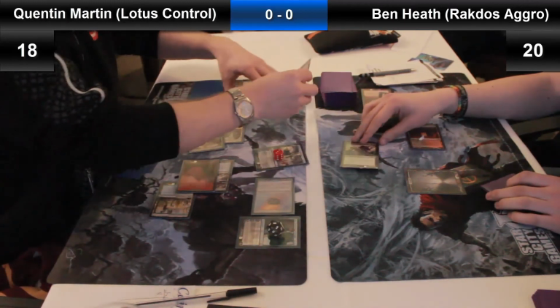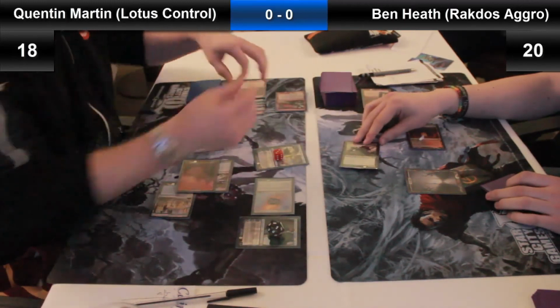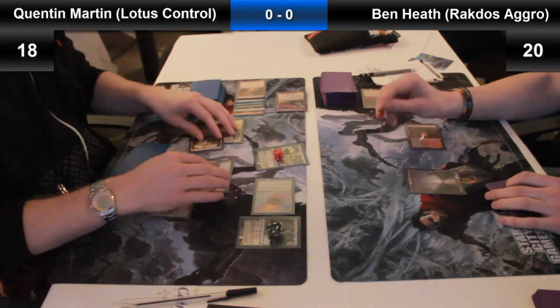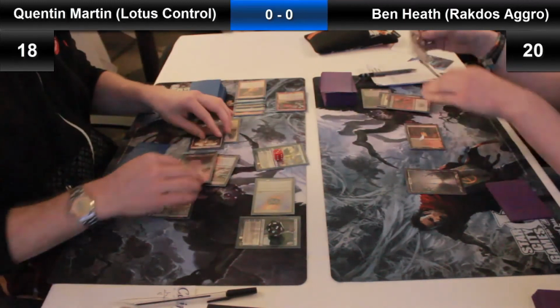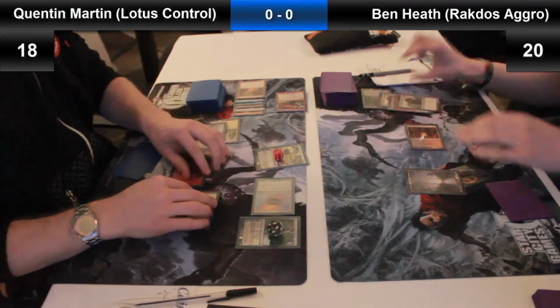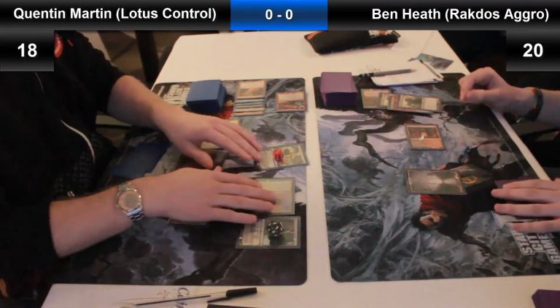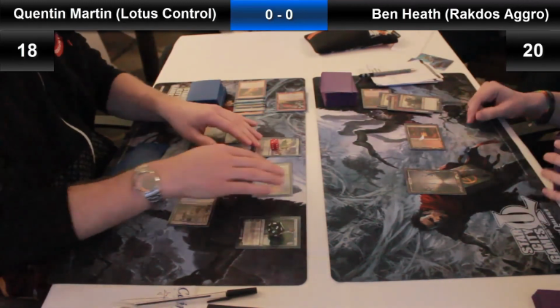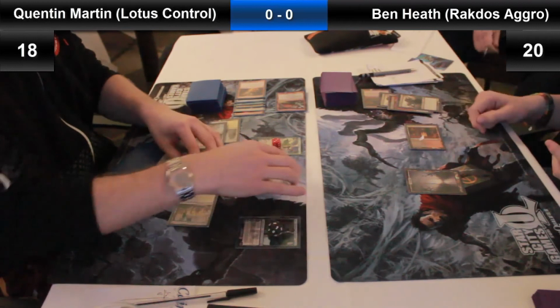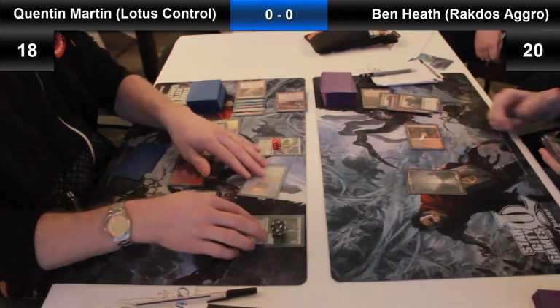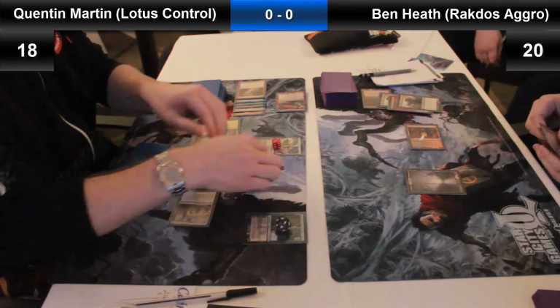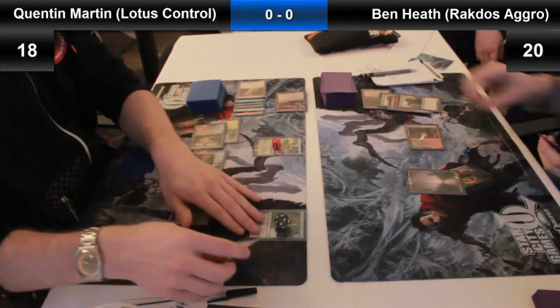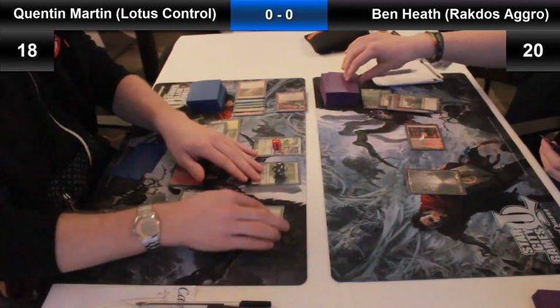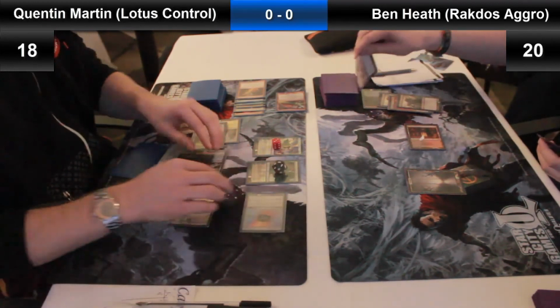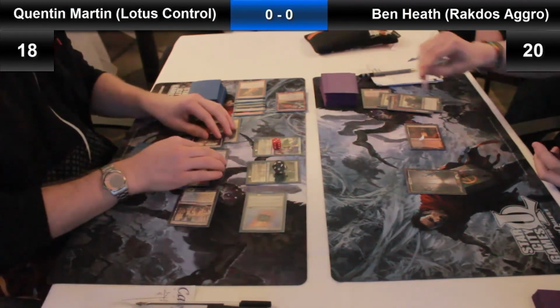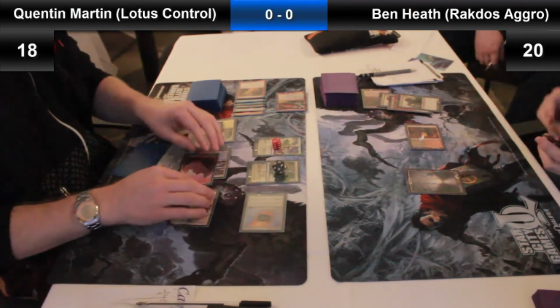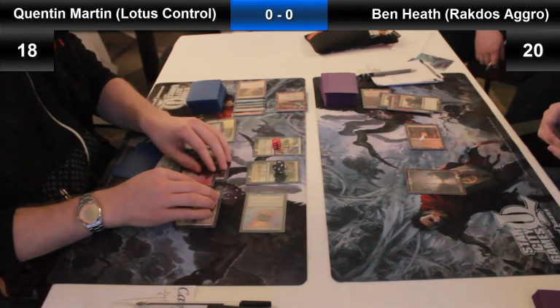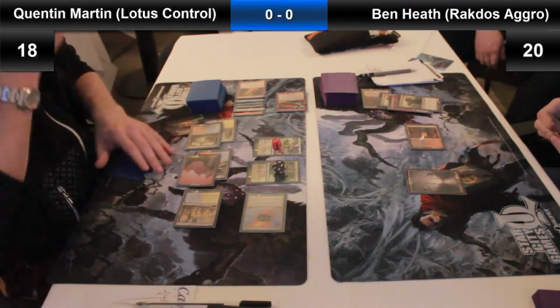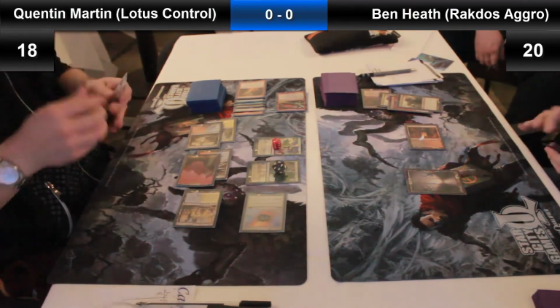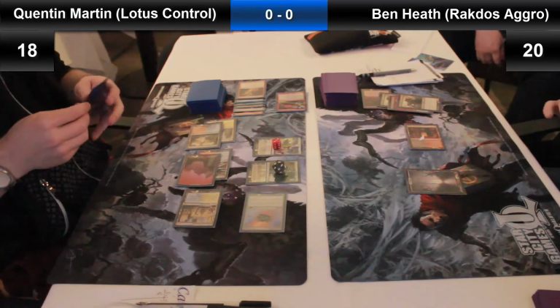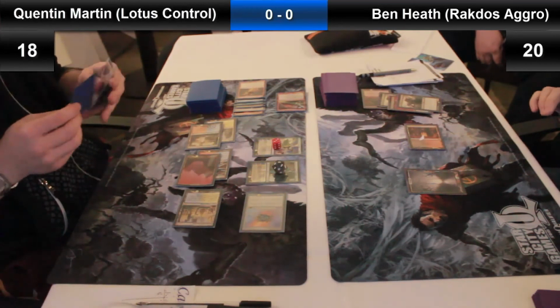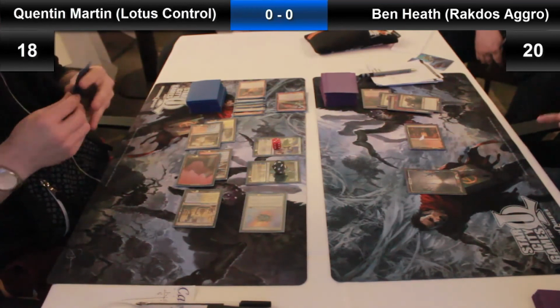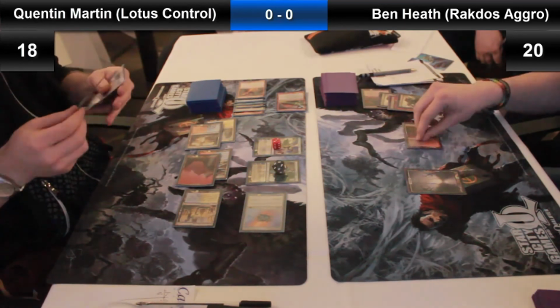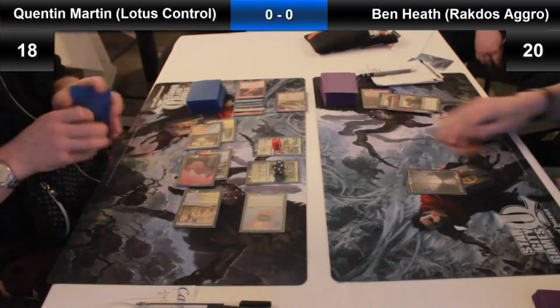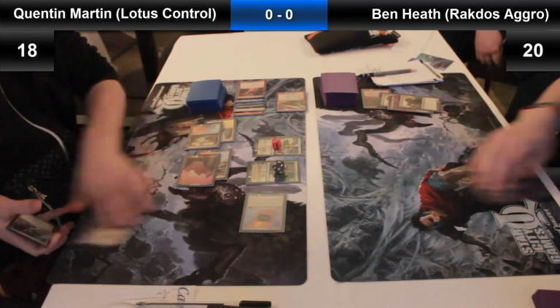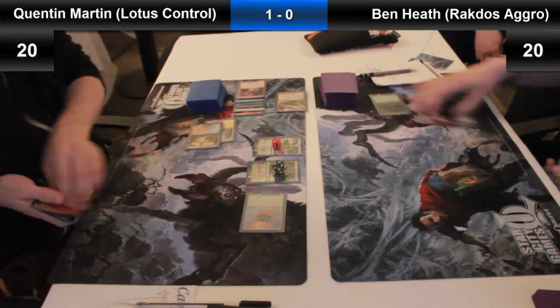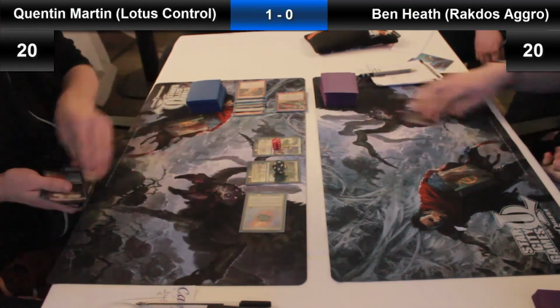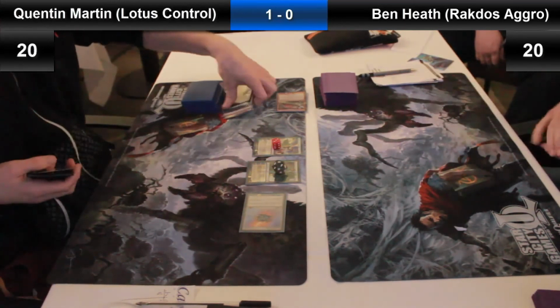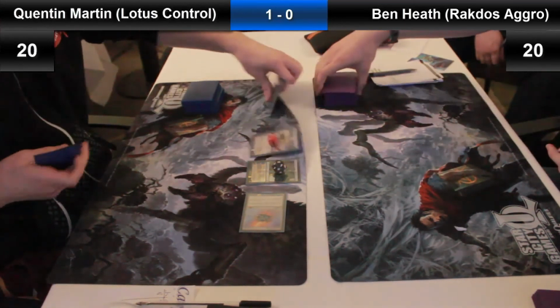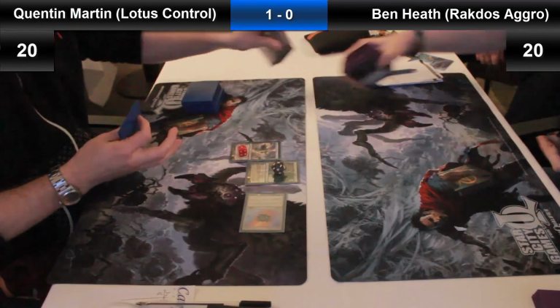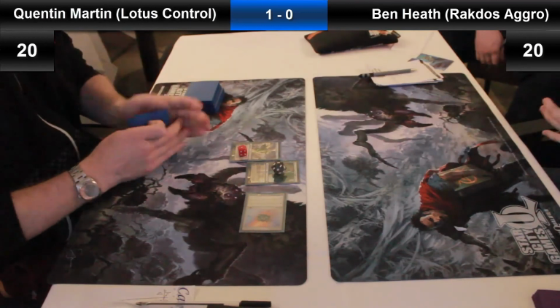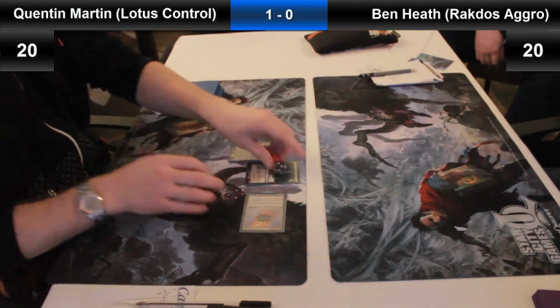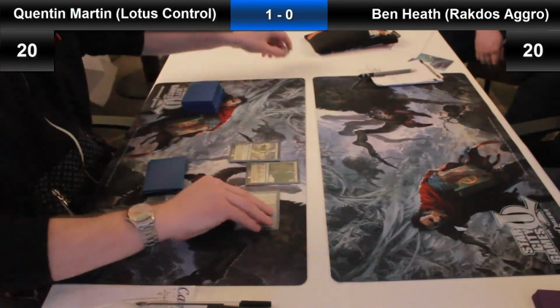First appearance of Jace, Architect of Thought on Quentin's side, and he's just keeping Ben's mana and creatures completely under control. Ben gives up at this point, so we're going to move on to game 2 with Quentin 1-0 up.